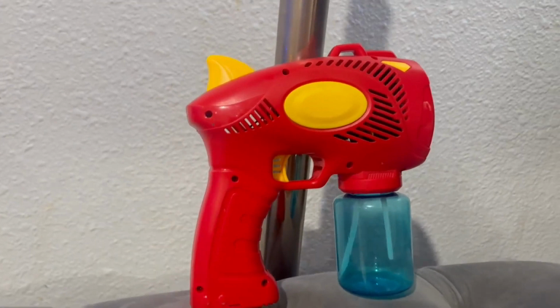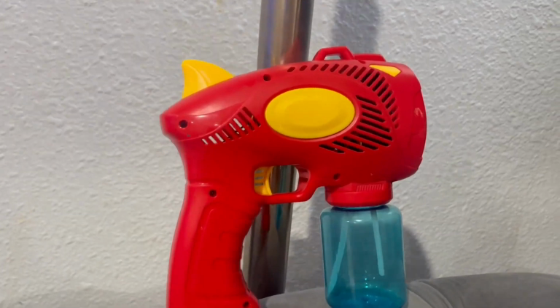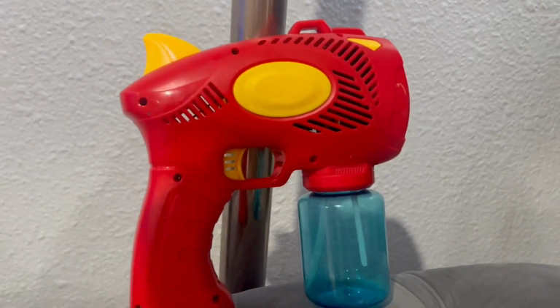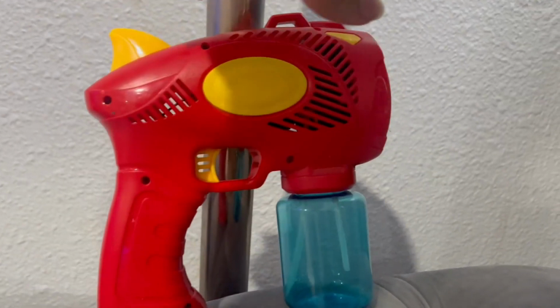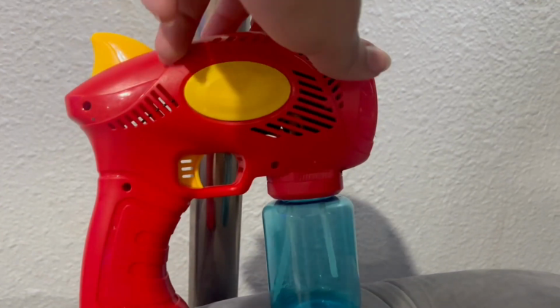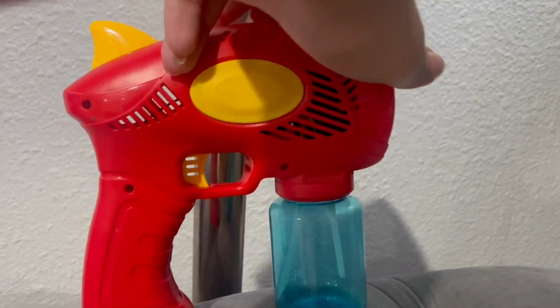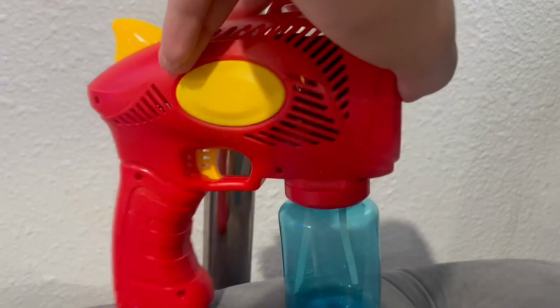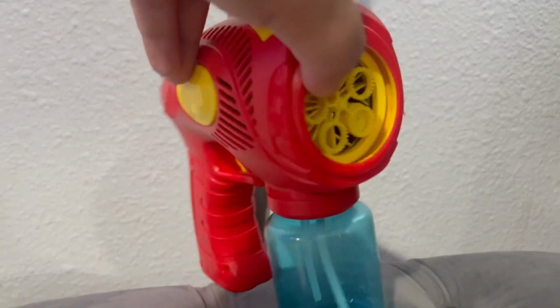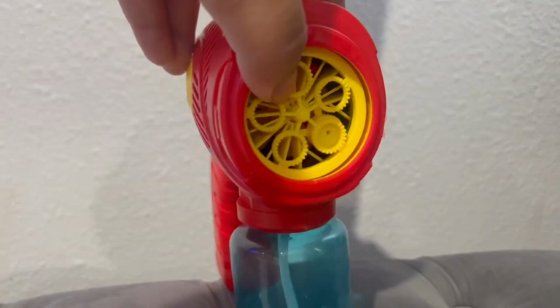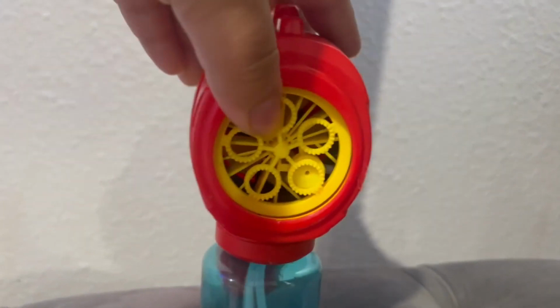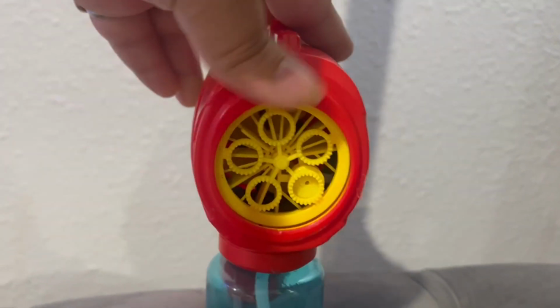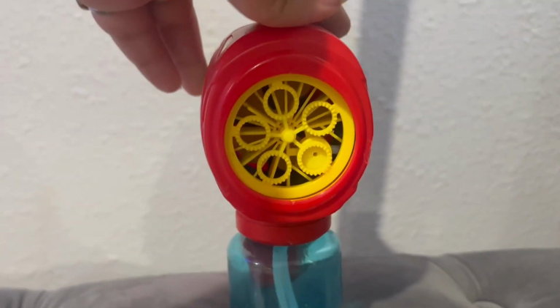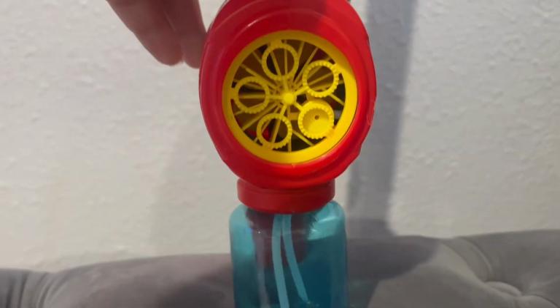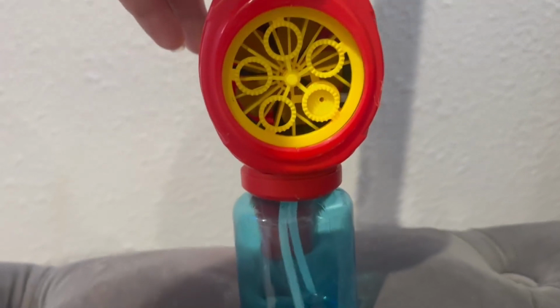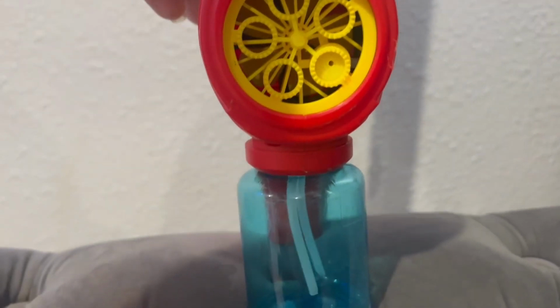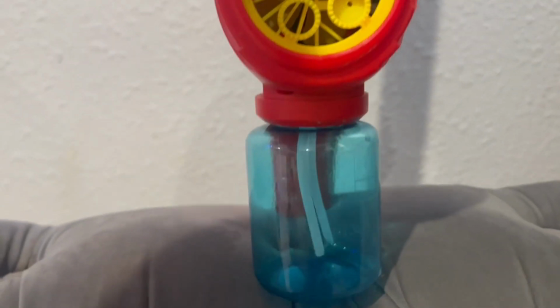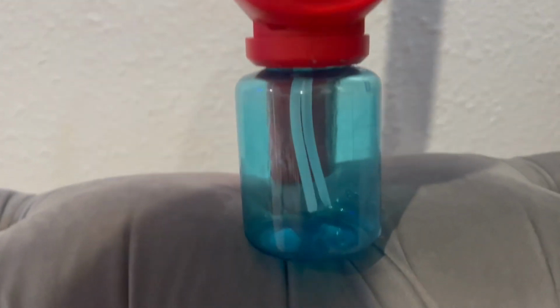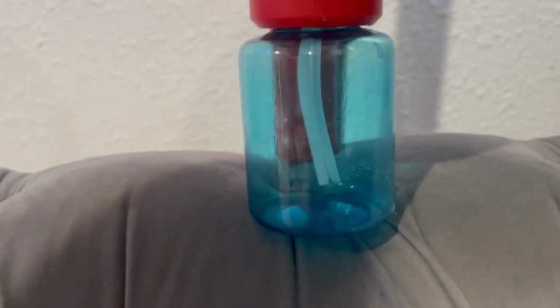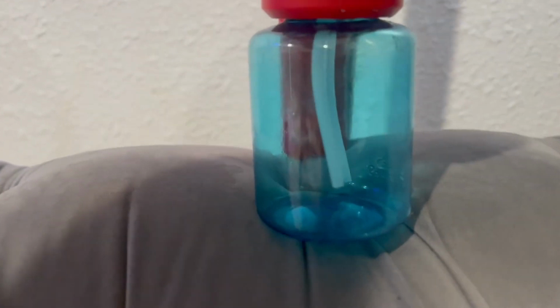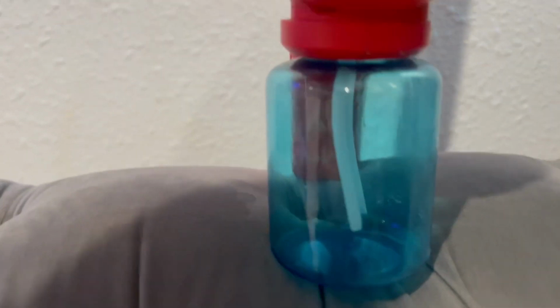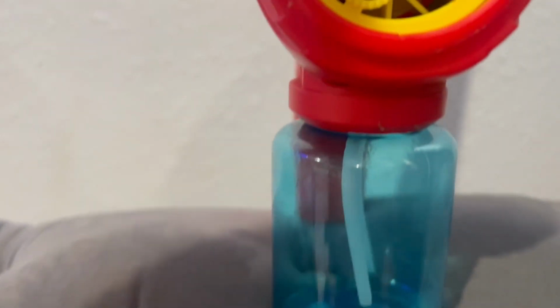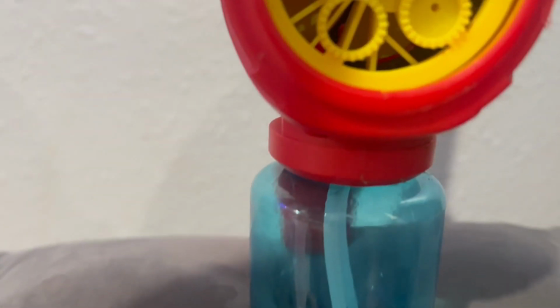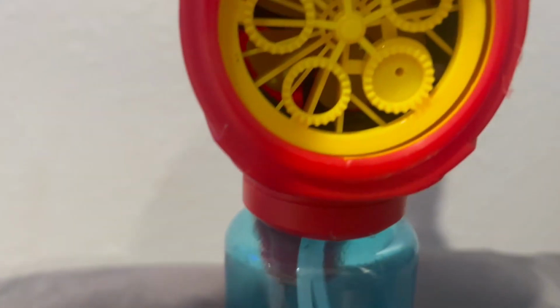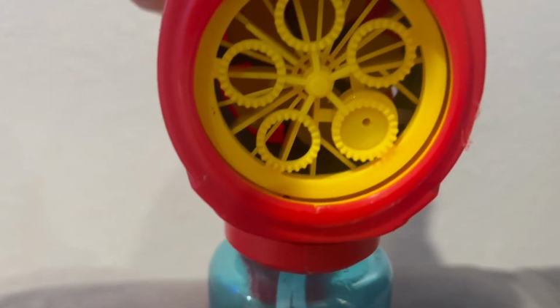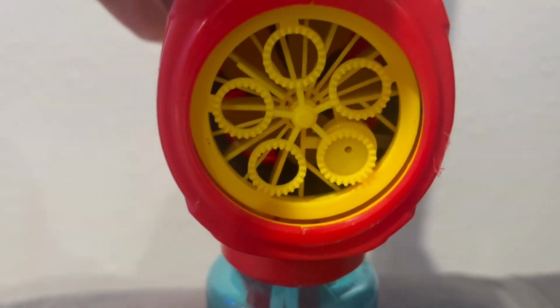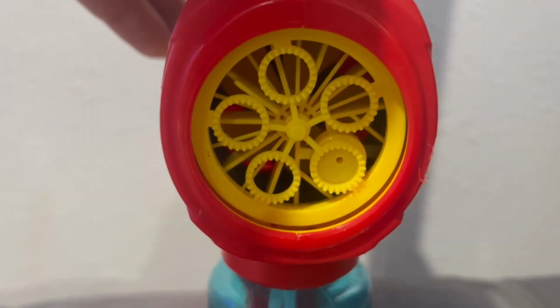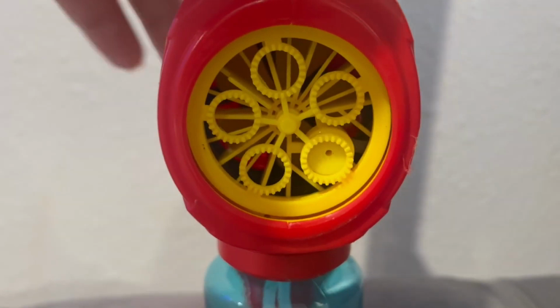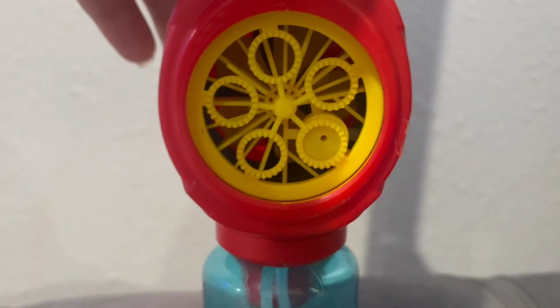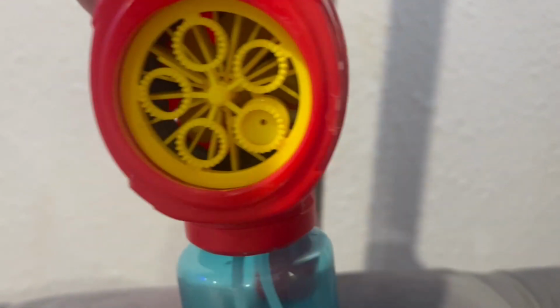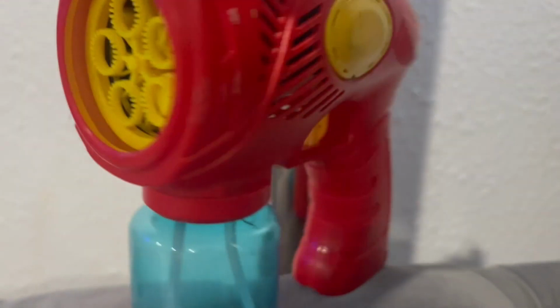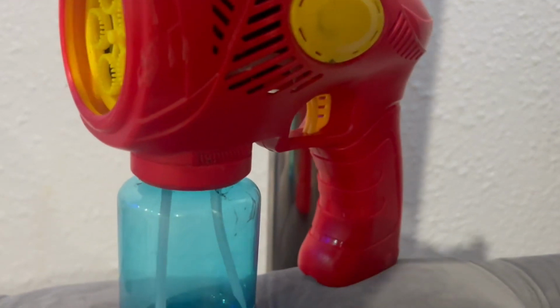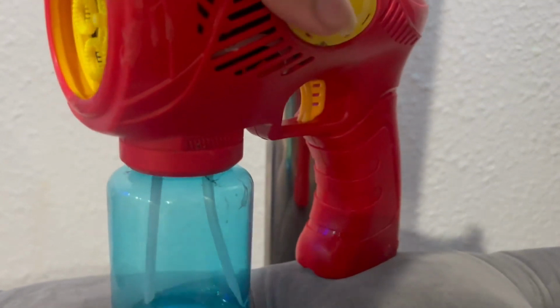The bubble guns are designed to be easy for kids to operate, simply requiring them to pull the trigger to release a stream of beautiful bubbles. Kids can chase and pop bubbles, fostering their imagination and hand-eye coordination while having a blast.